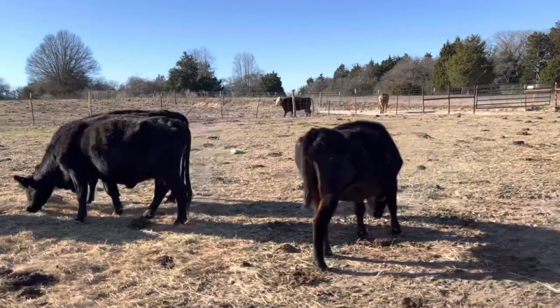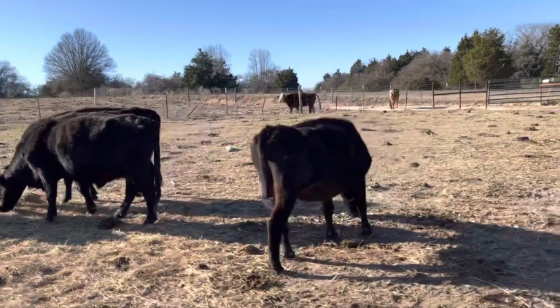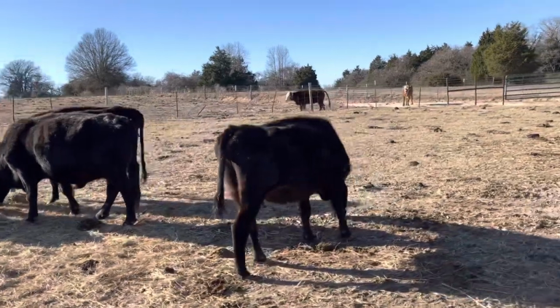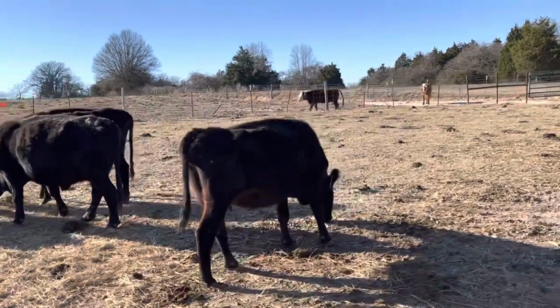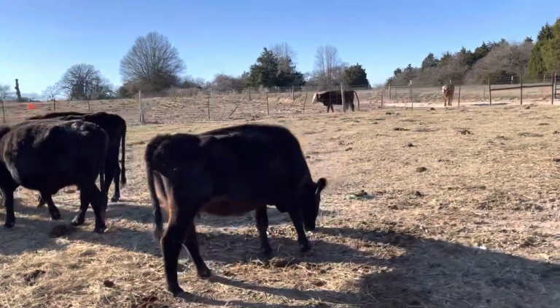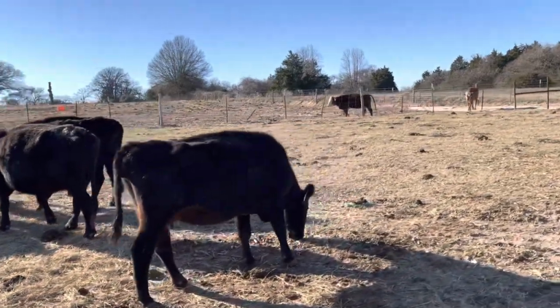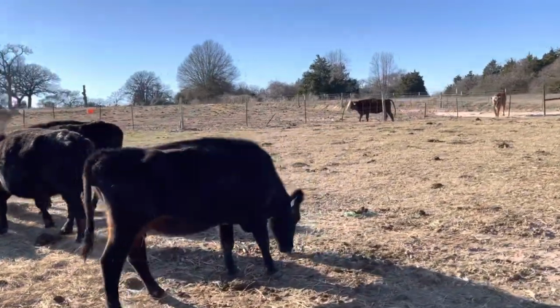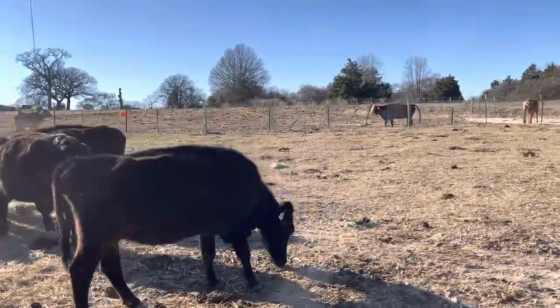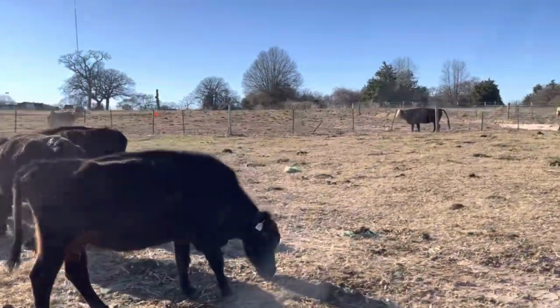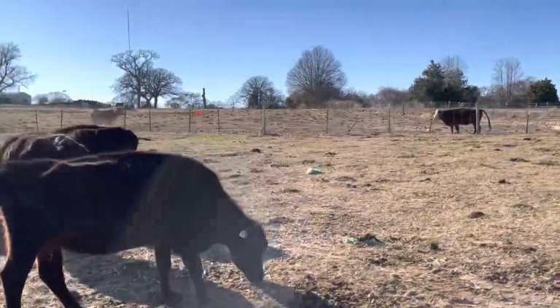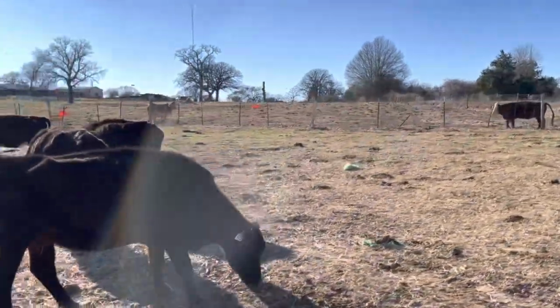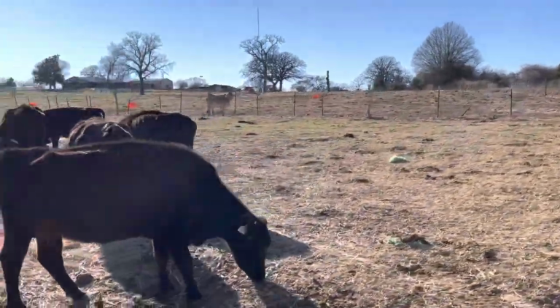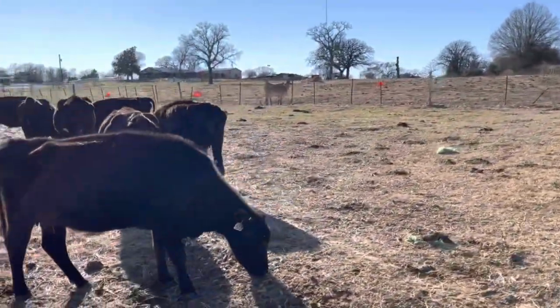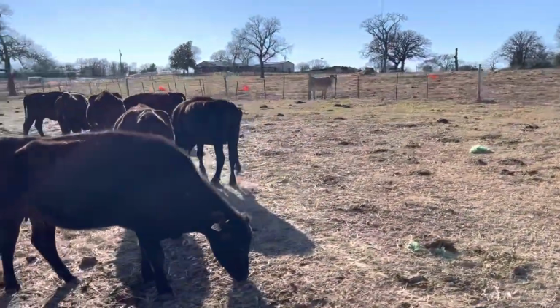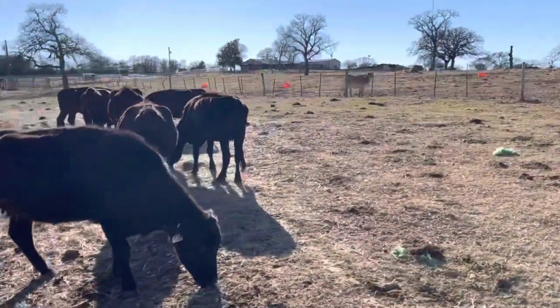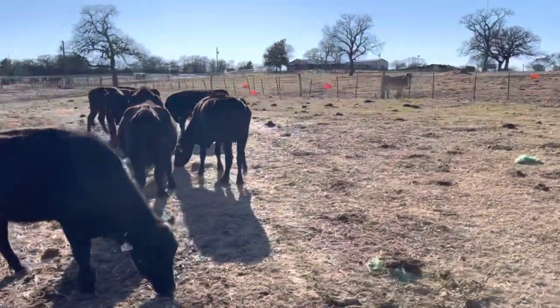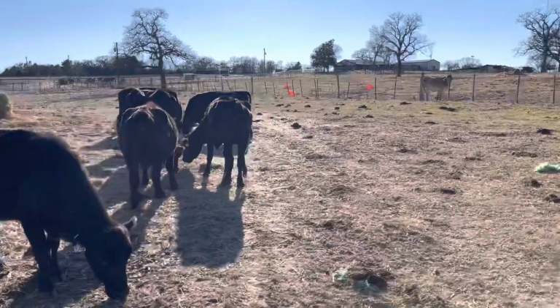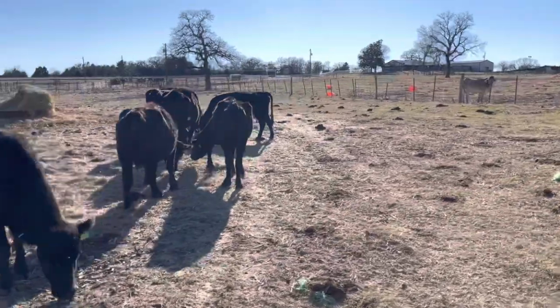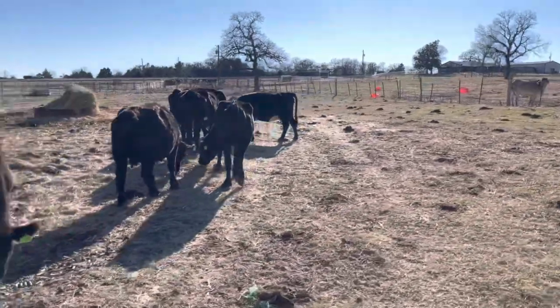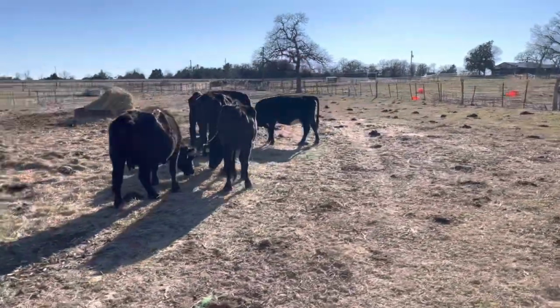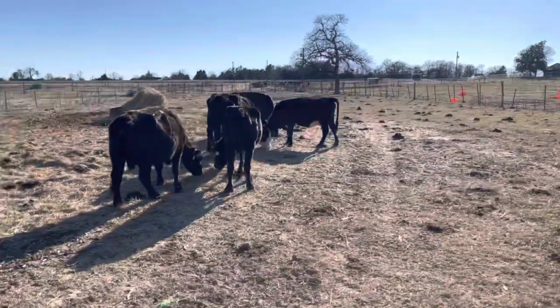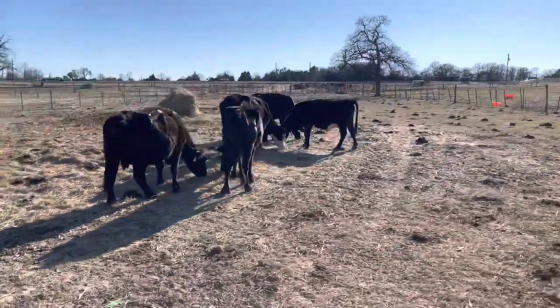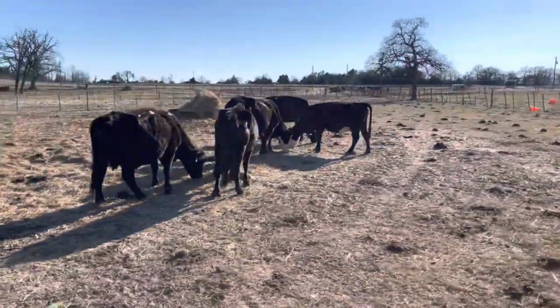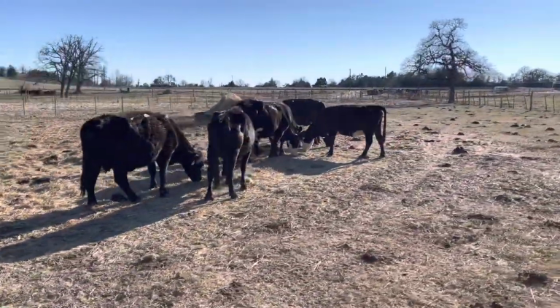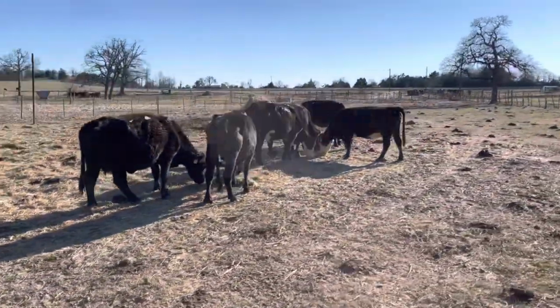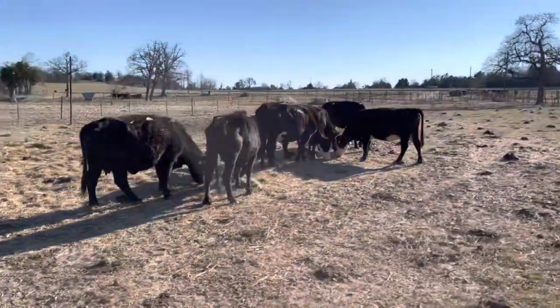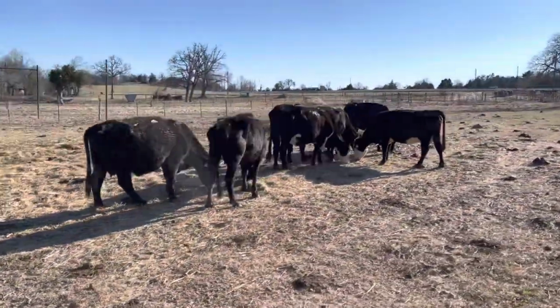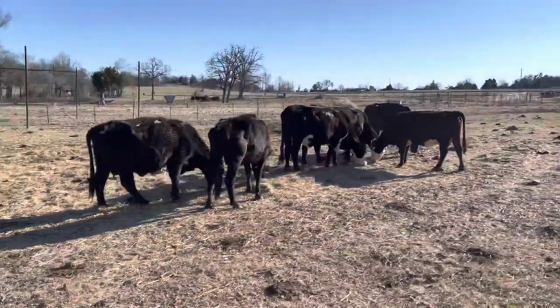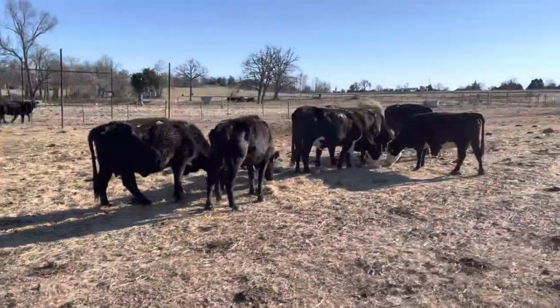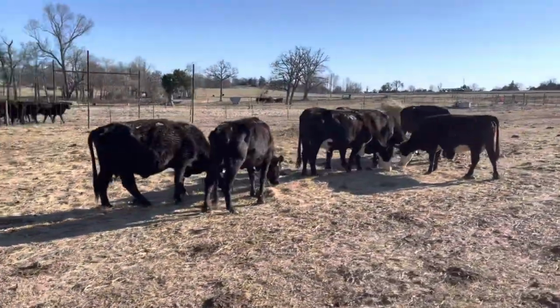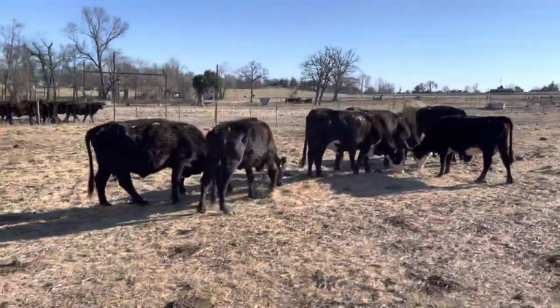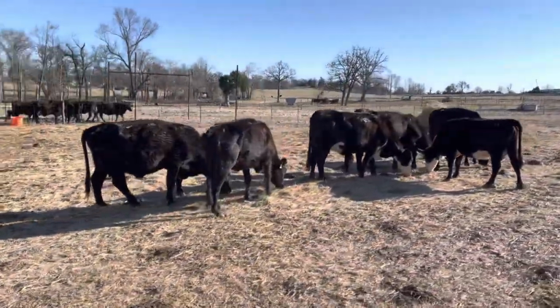Every one of these cows are basically going to need about 100 pounds, and the cattle is going to have a bigger frame.